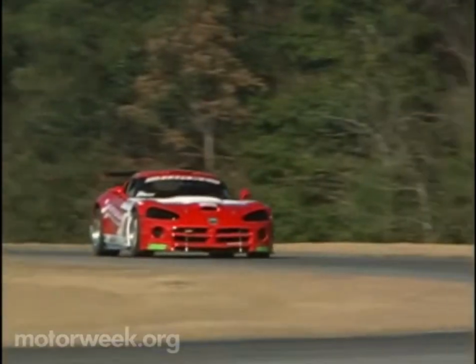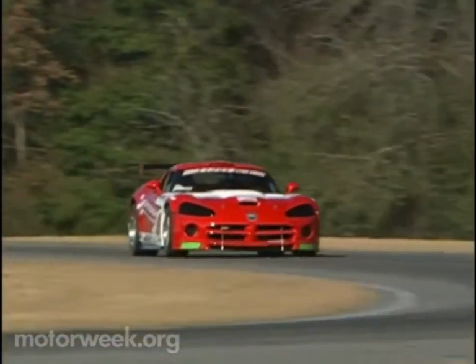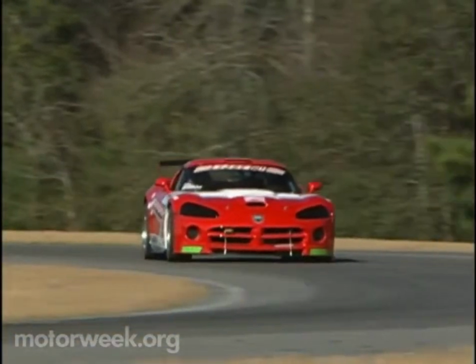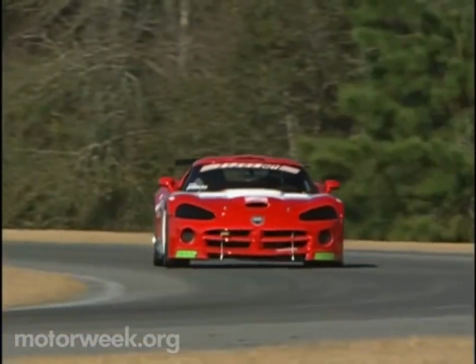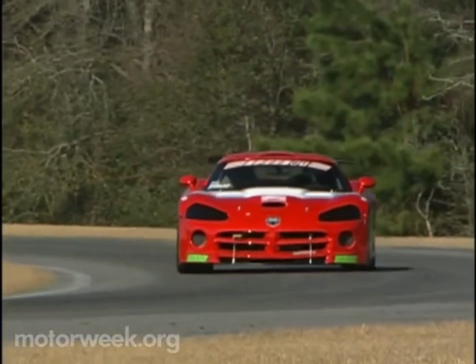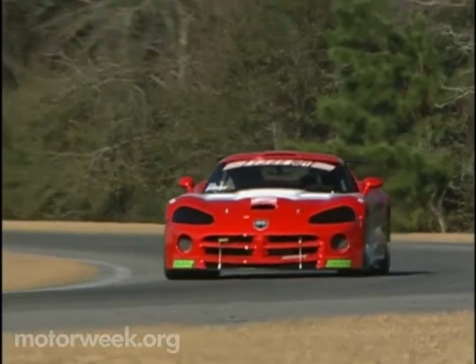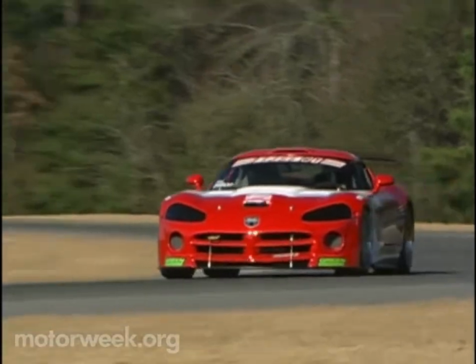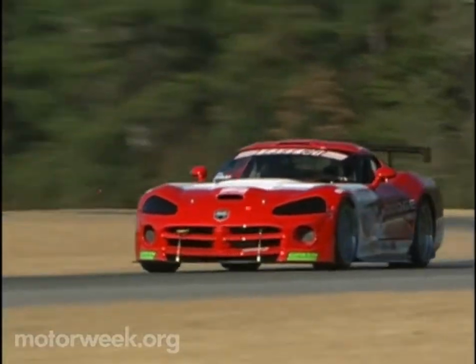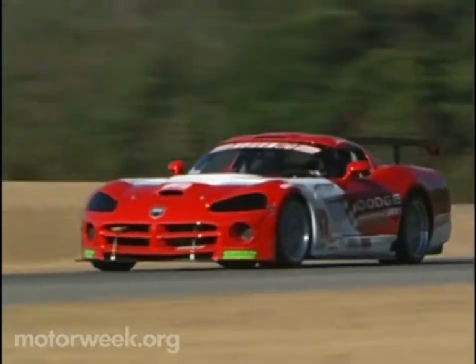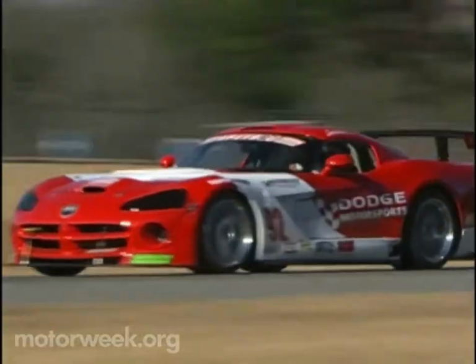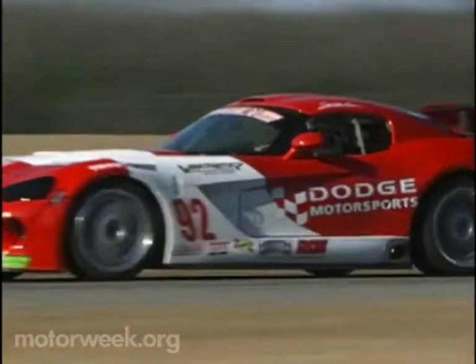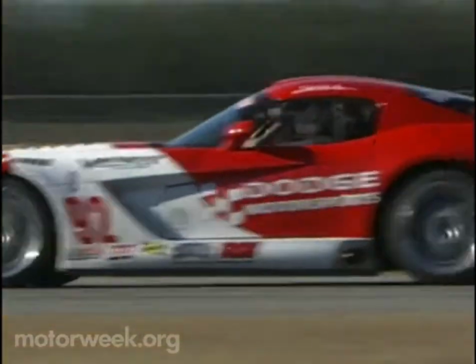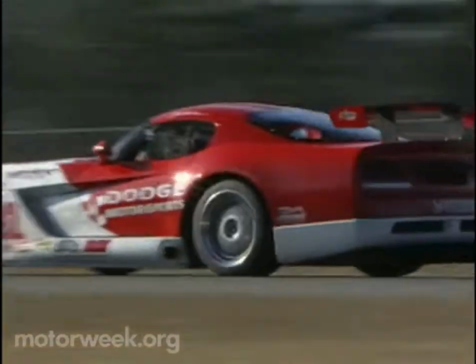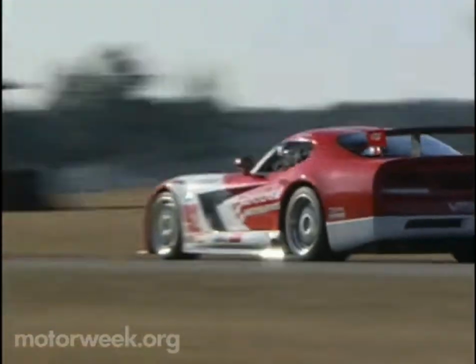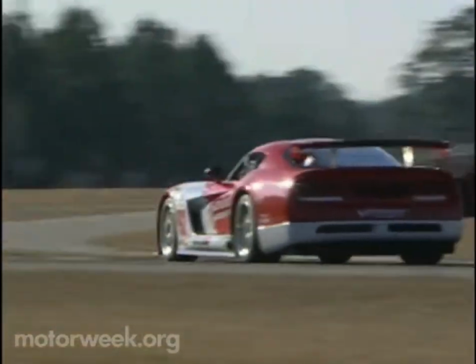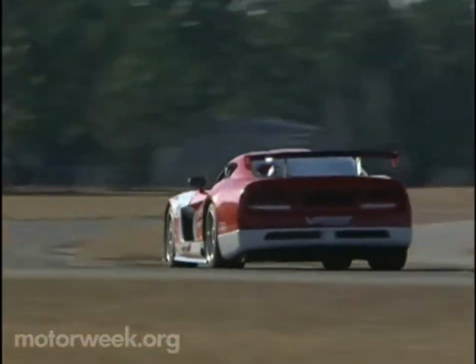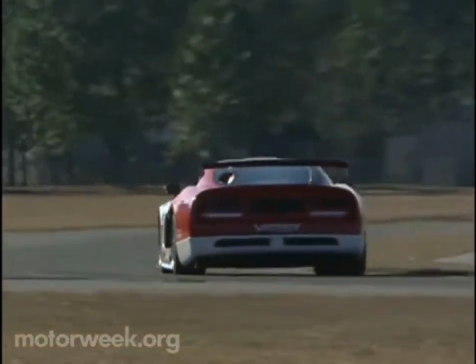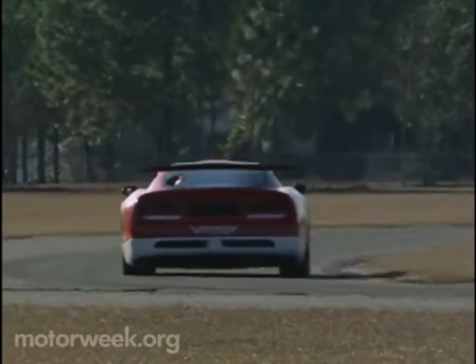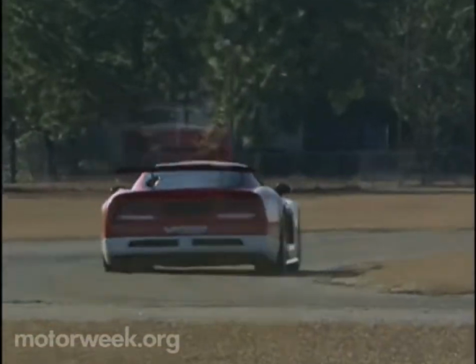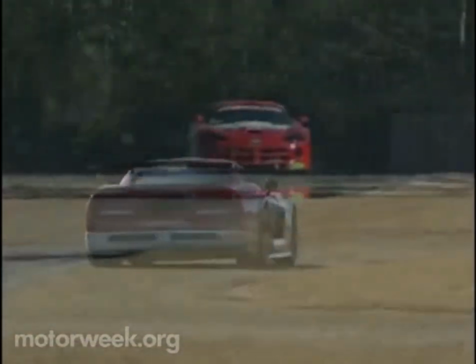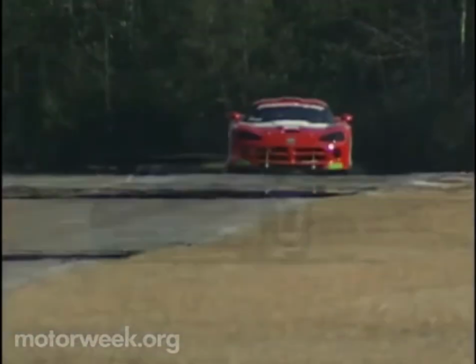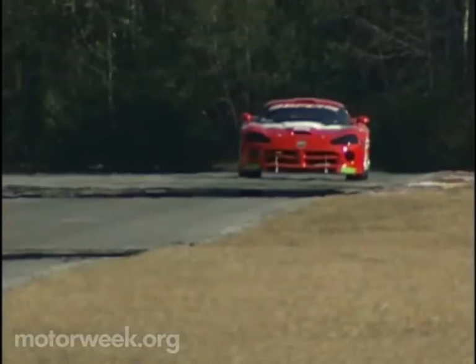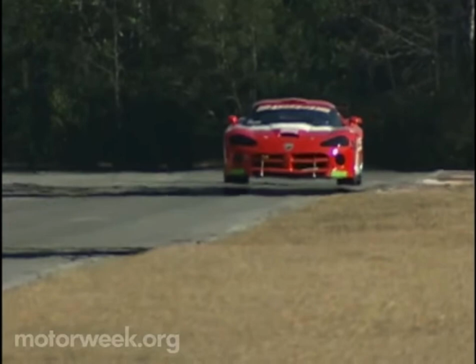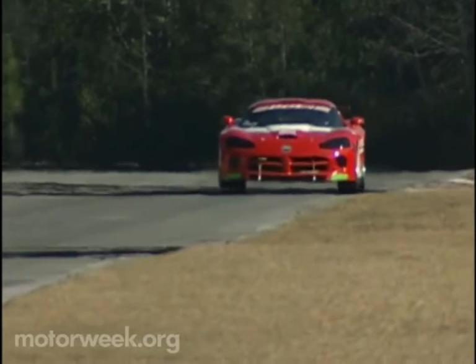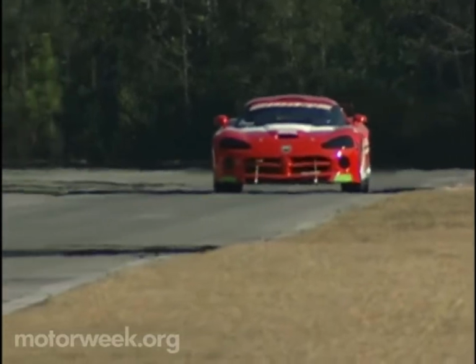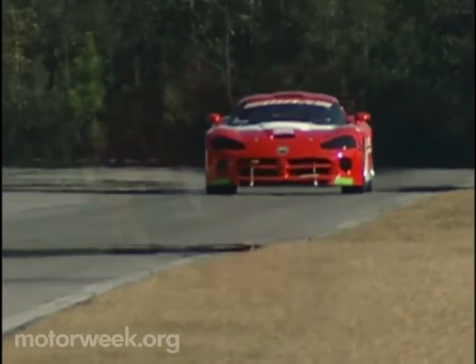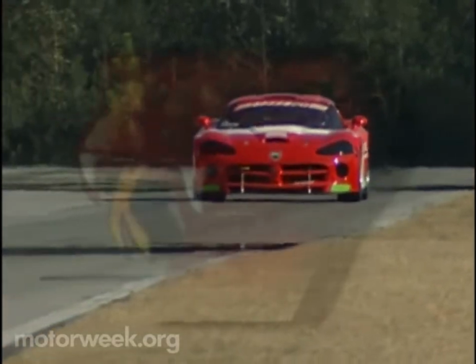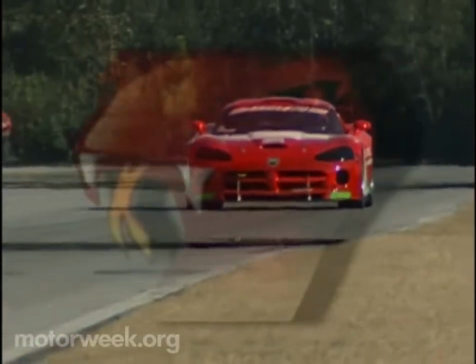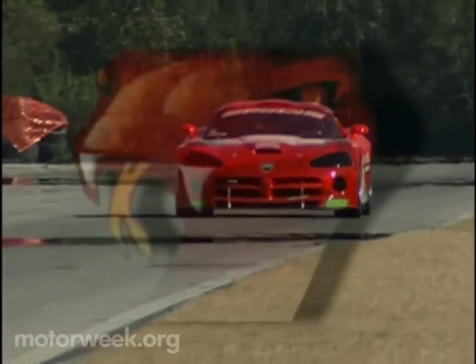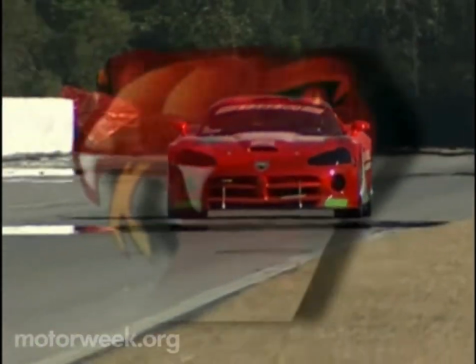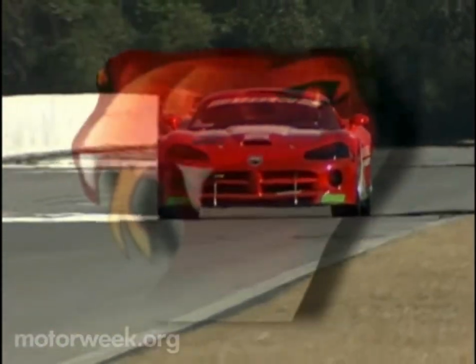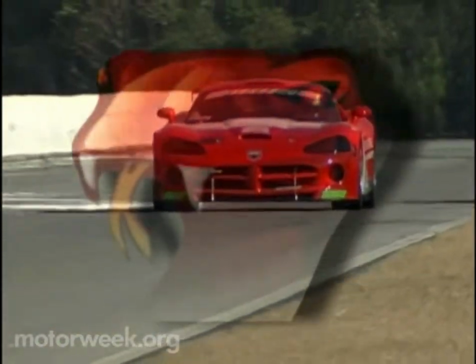The Dodge Viper Competition Coupe is a serious piece of competition machinery, one that we'll be glad to hit the track in any time that Stan lets us.